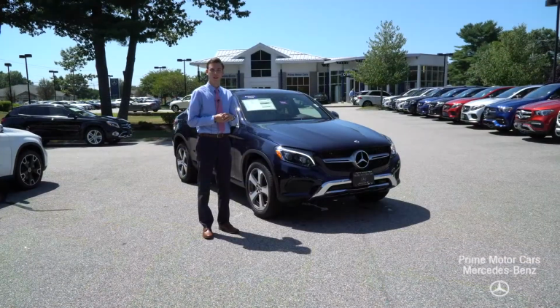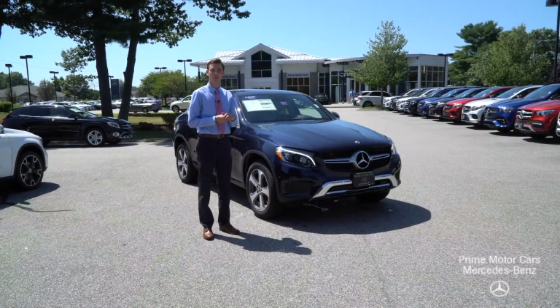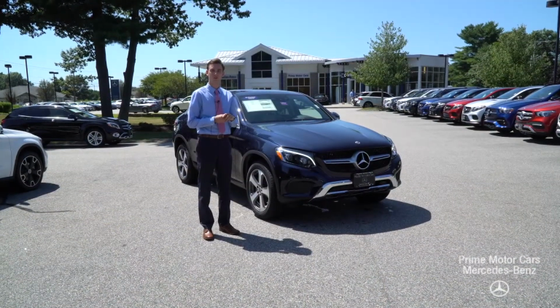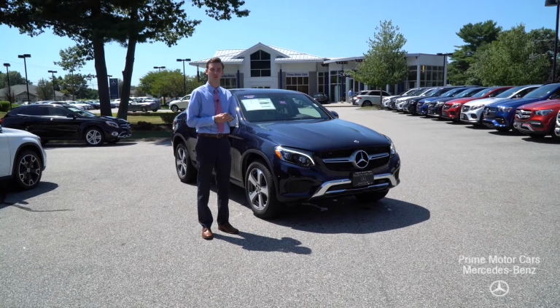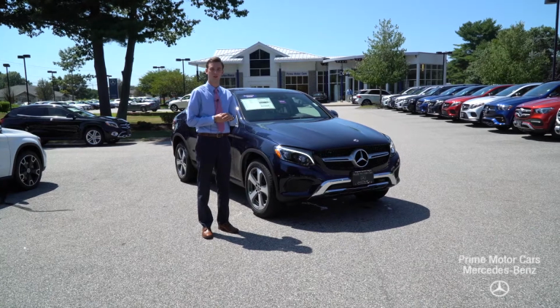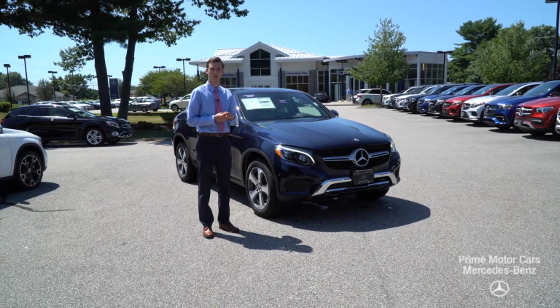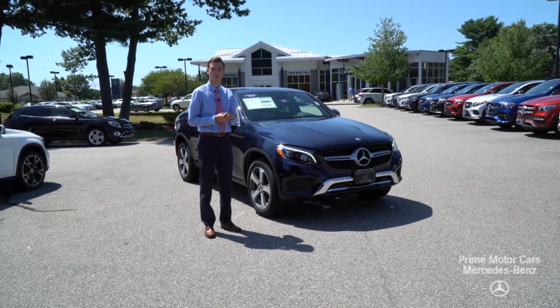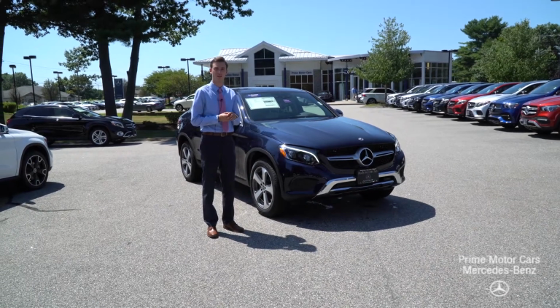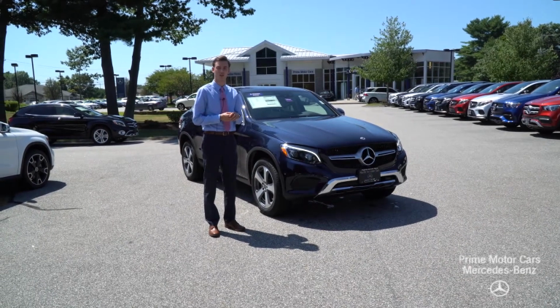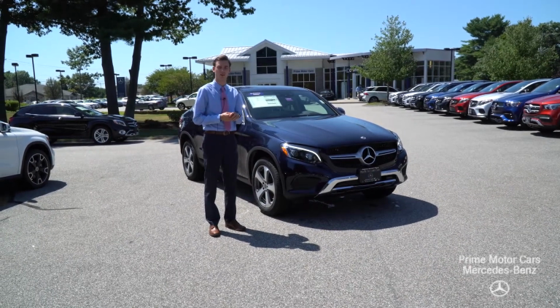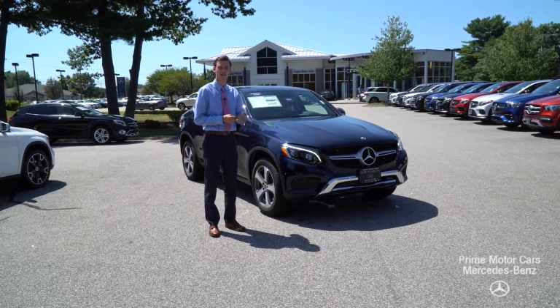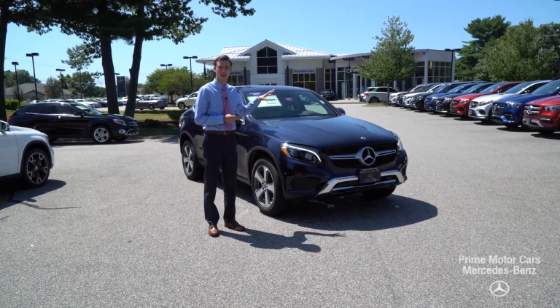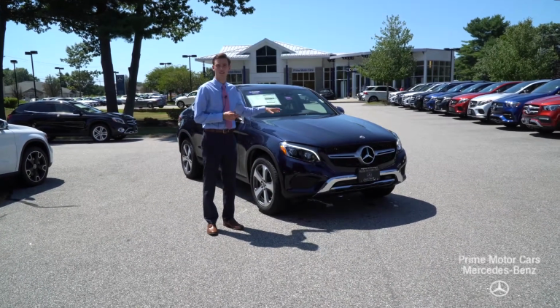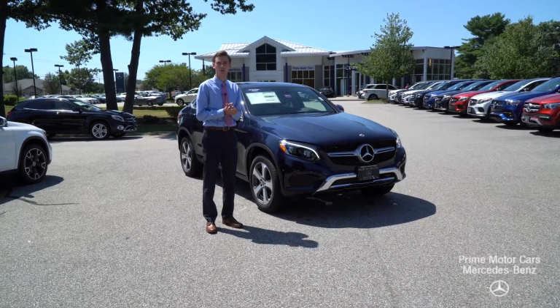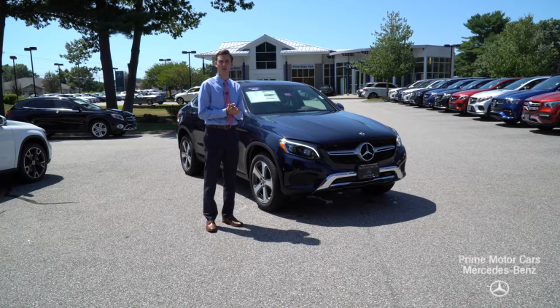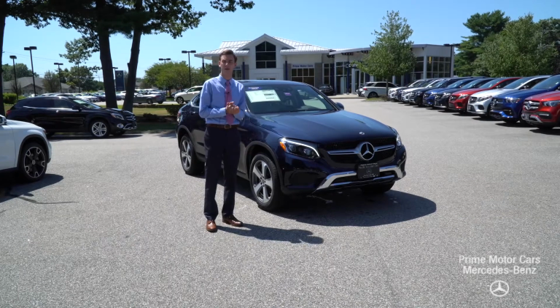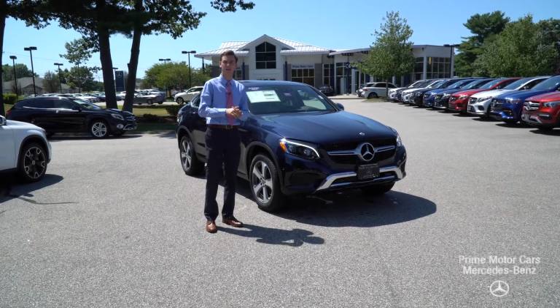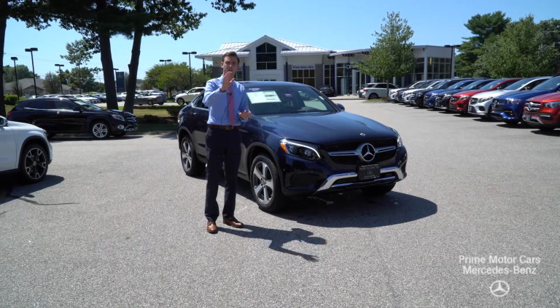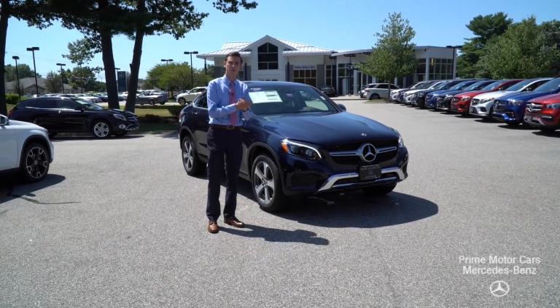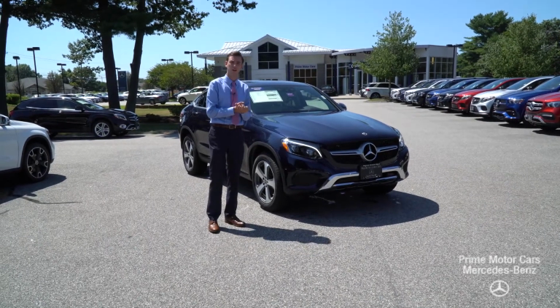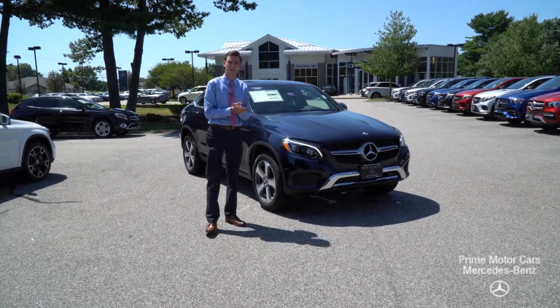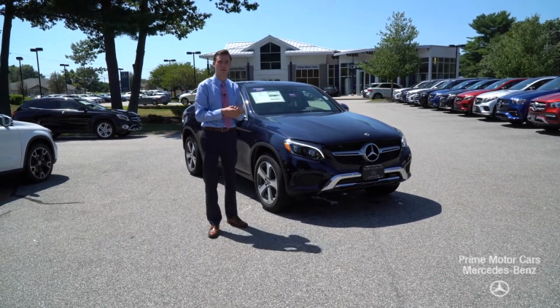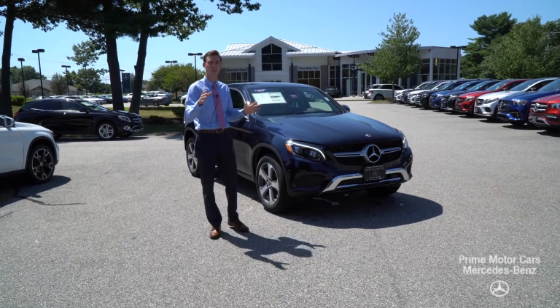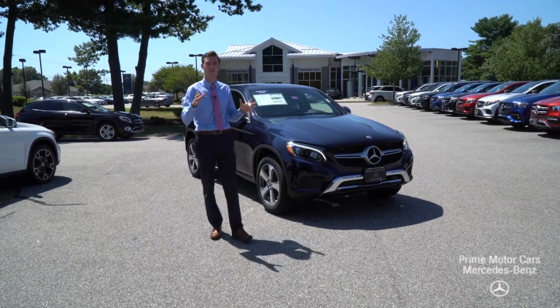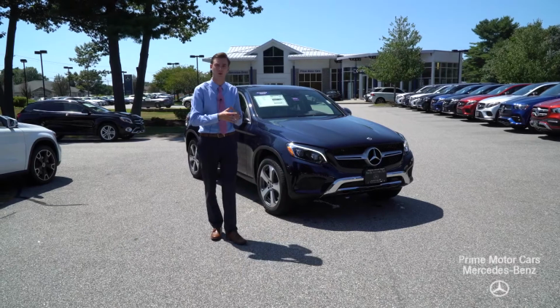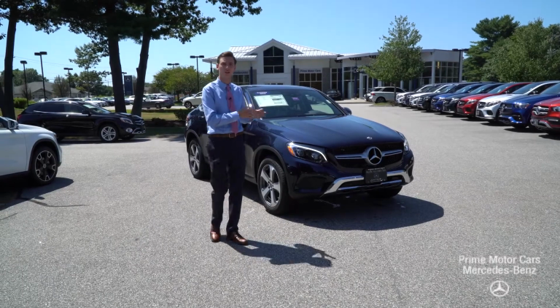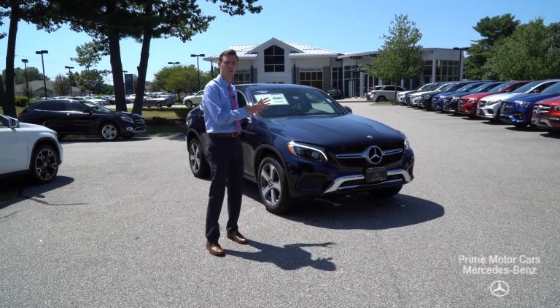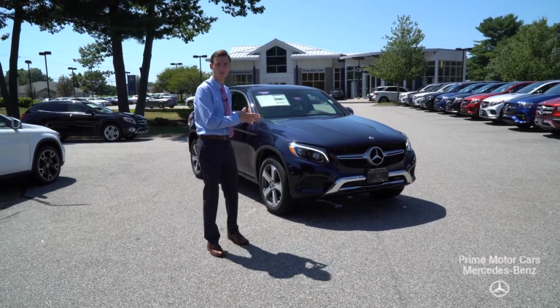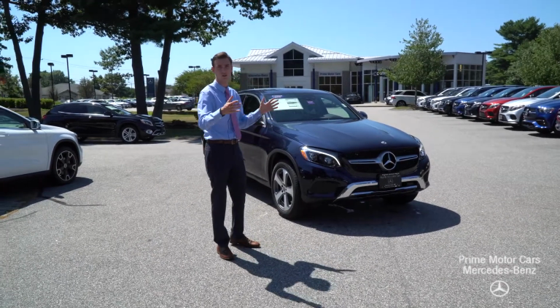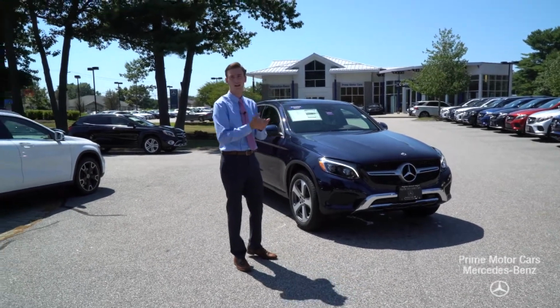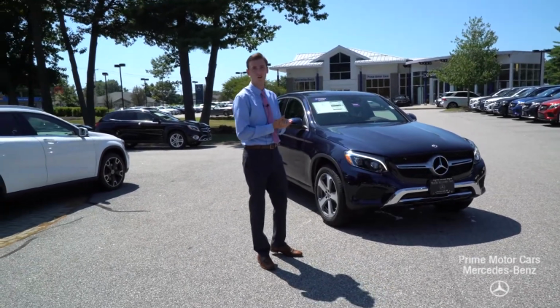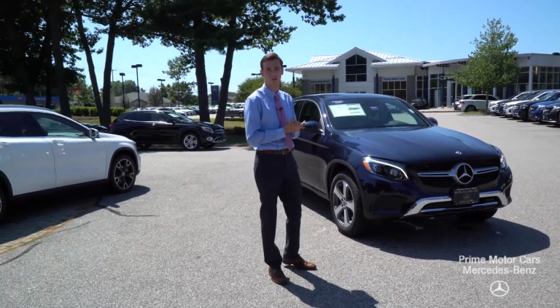Hi, Mr. Smith. Spencer from Prime Motor Cars, Mercedes-Benz in Scarborough, Maine. Beside me is the vehicle you inquired about. I understand you're a little out of the ways here, so we wanted to put together a video tour and show you the ins and outs of this vehicle, kind of bring it closer to you.